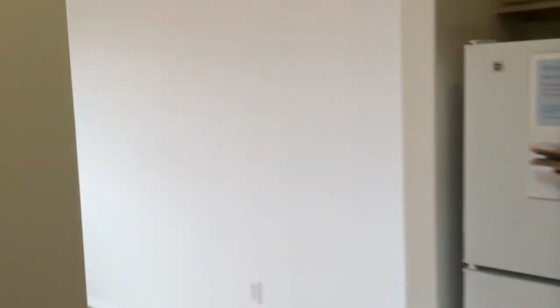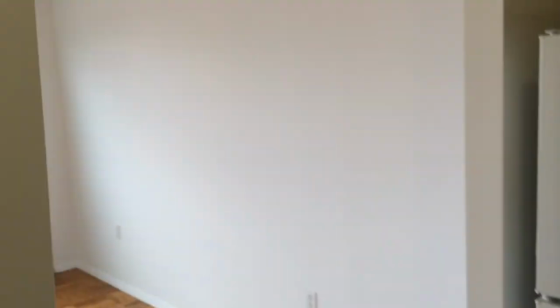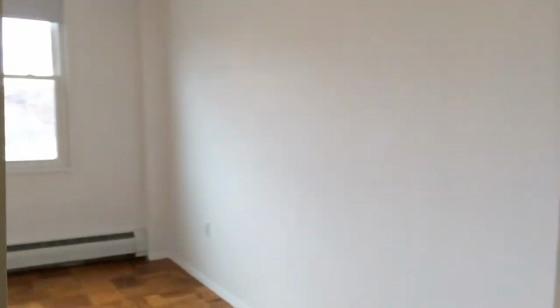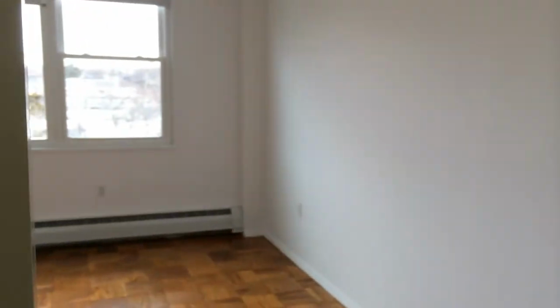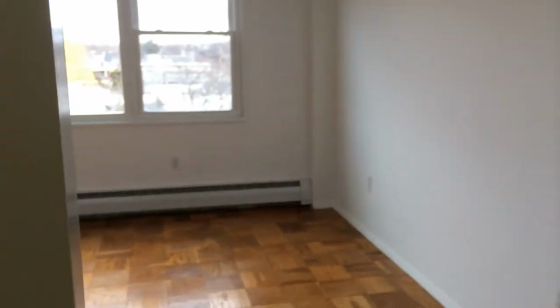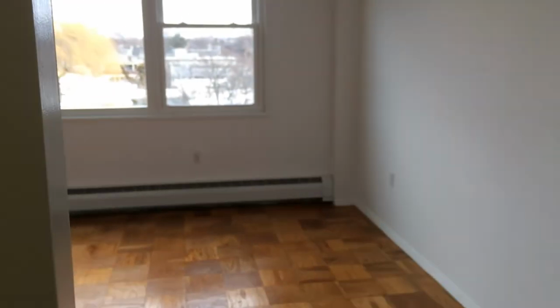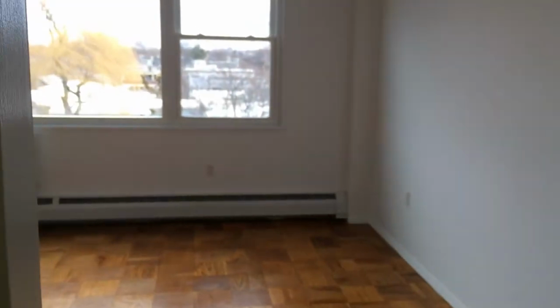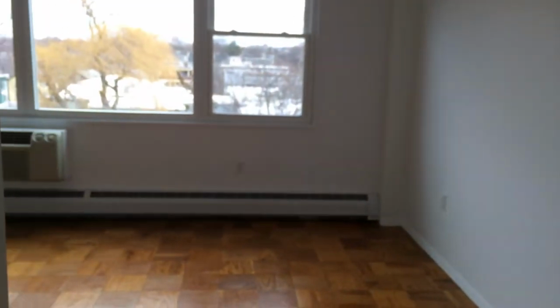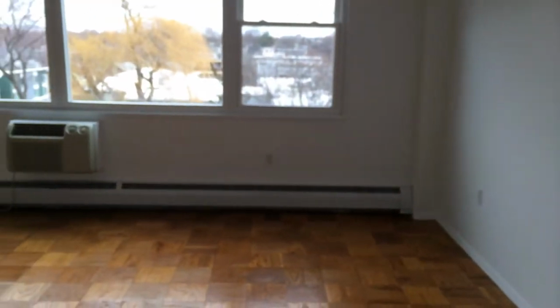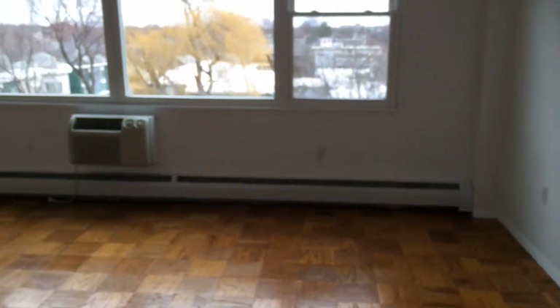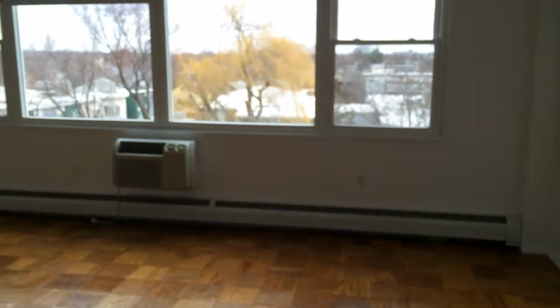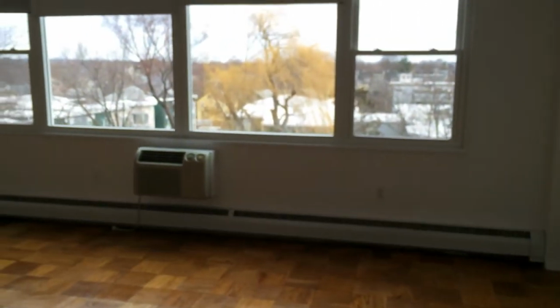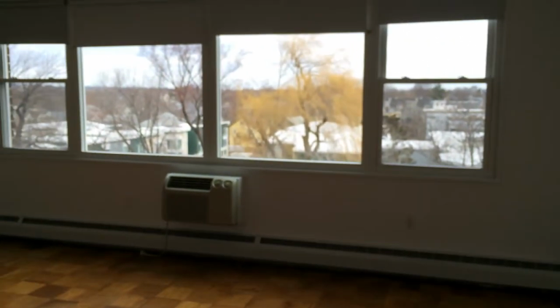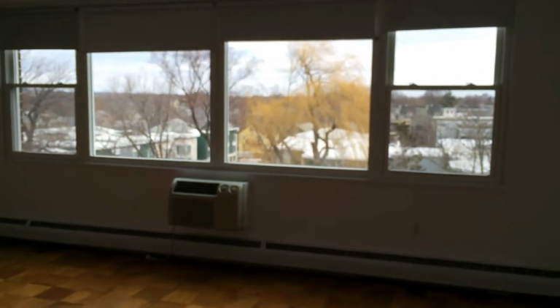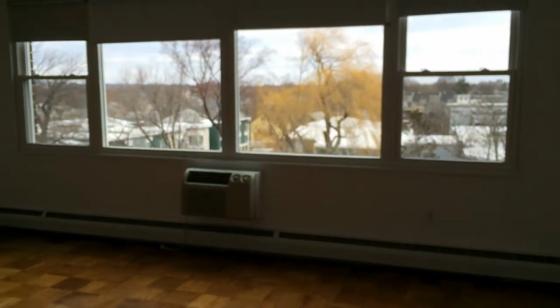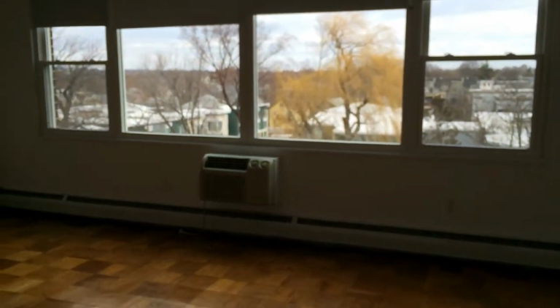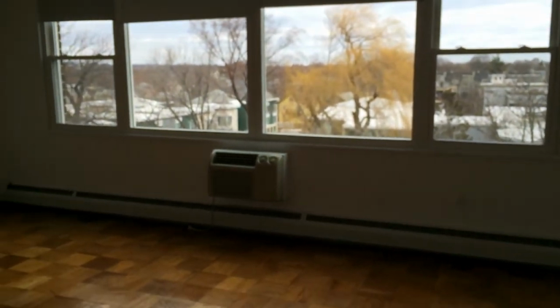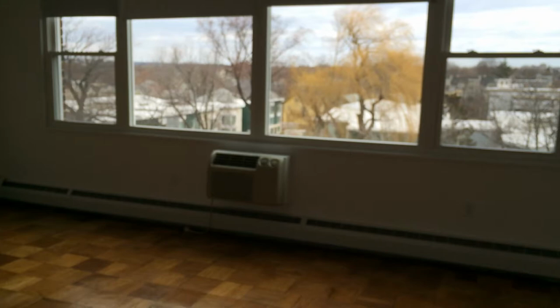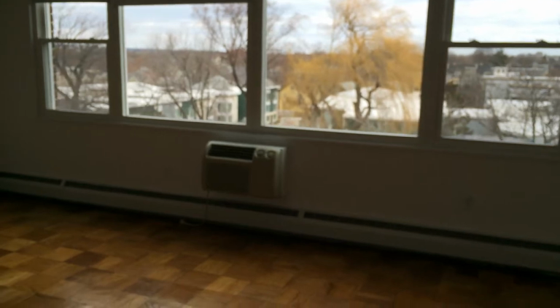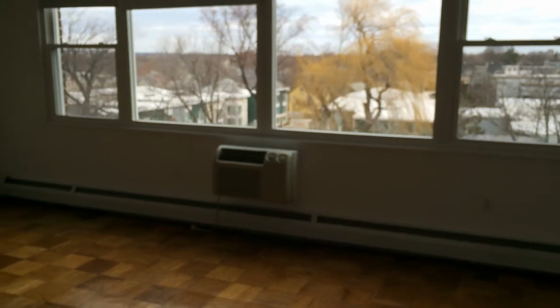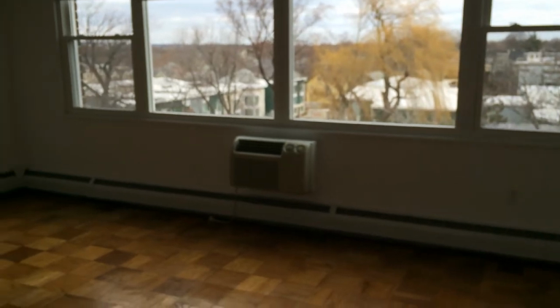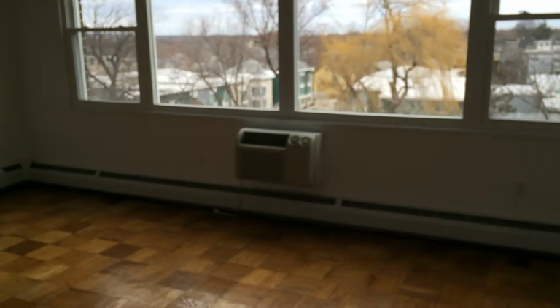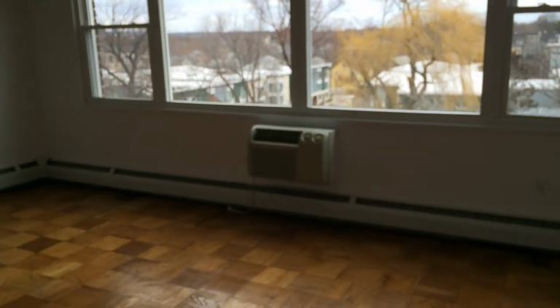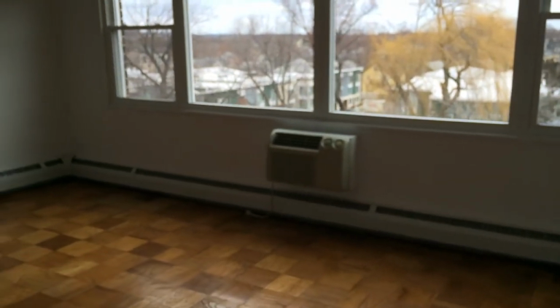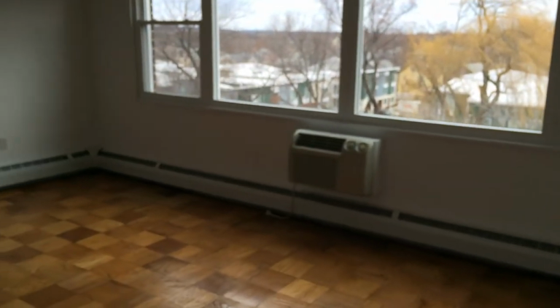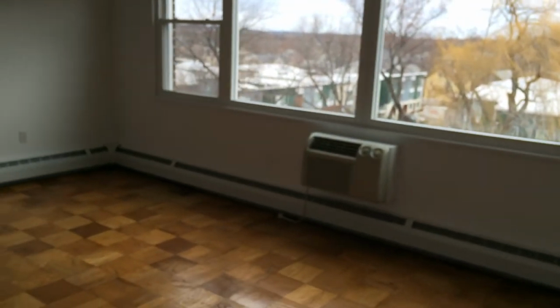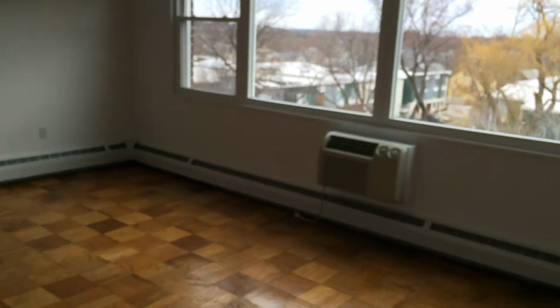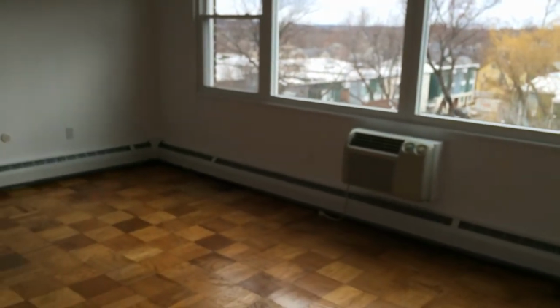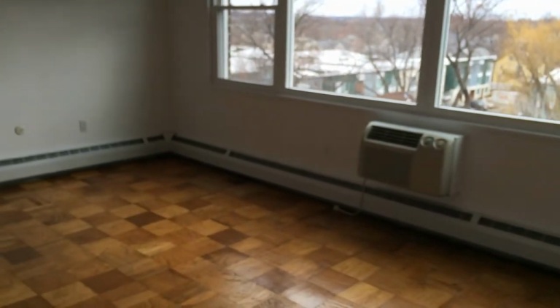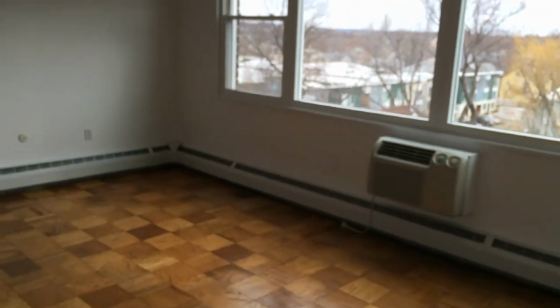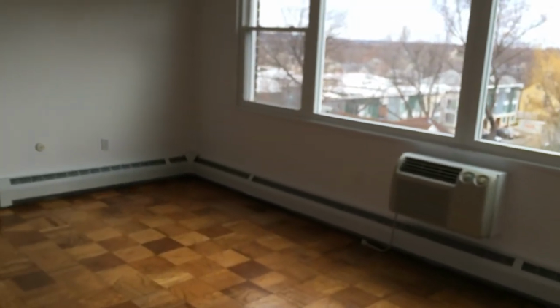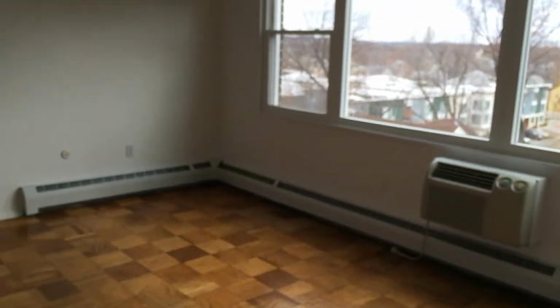Walking through to our living and dining room, we have large bay windows, updated baseboard heating, and air conditioning.